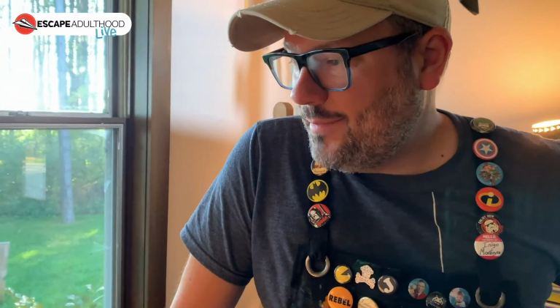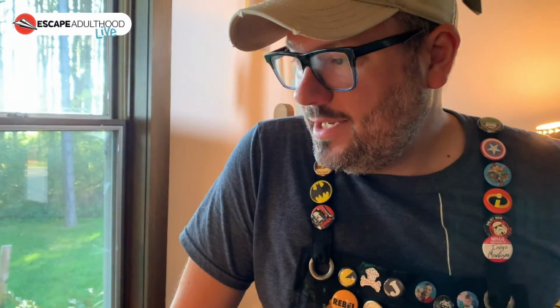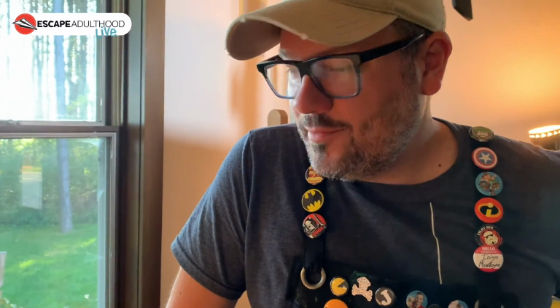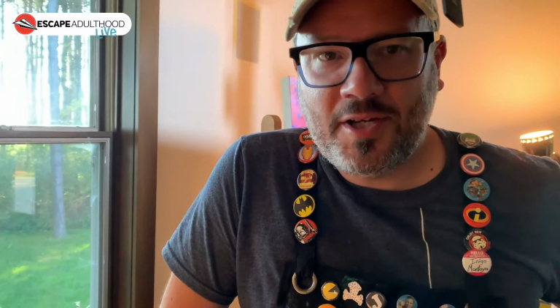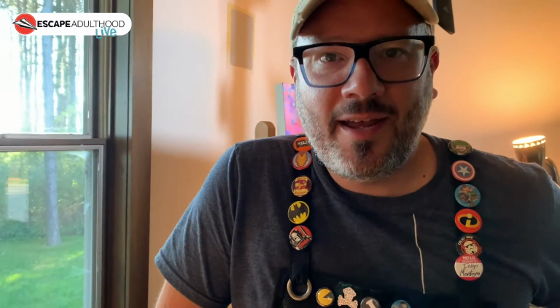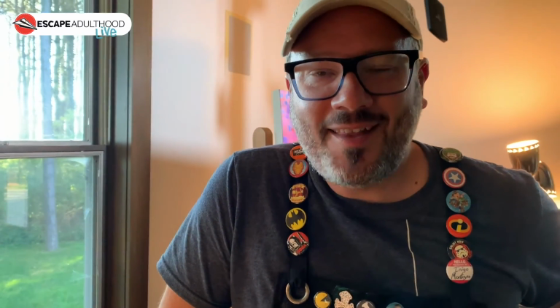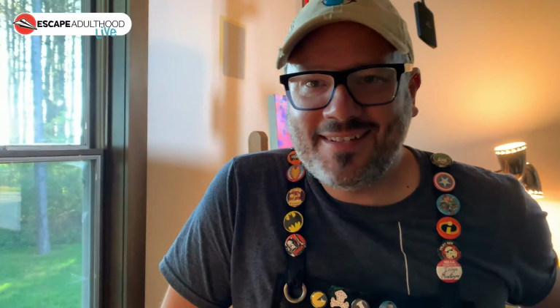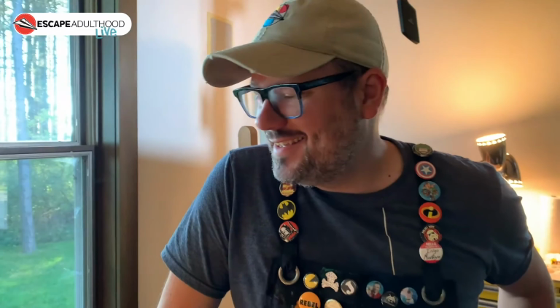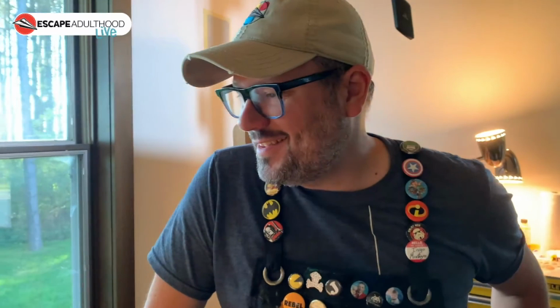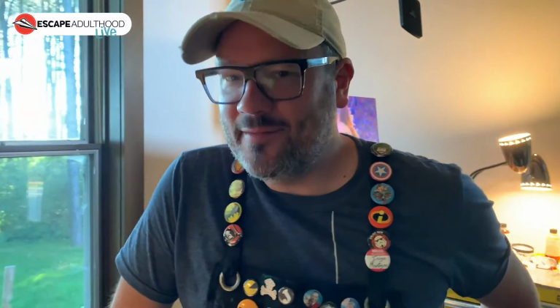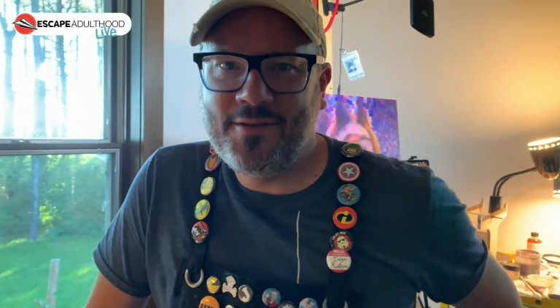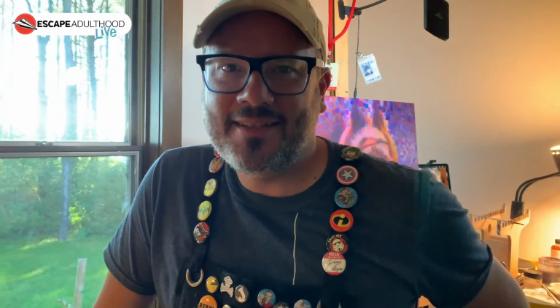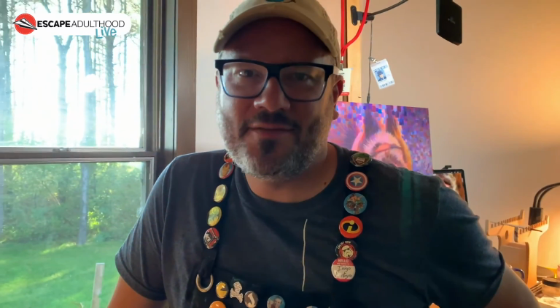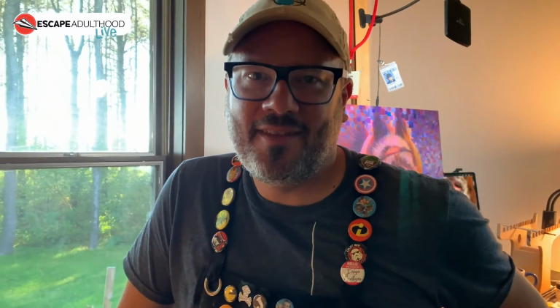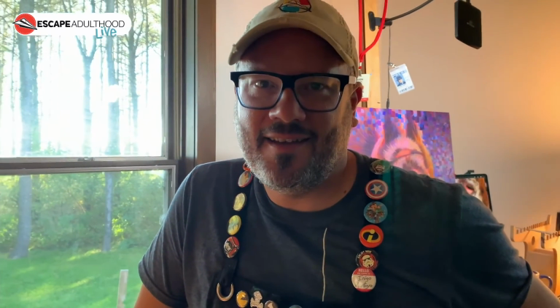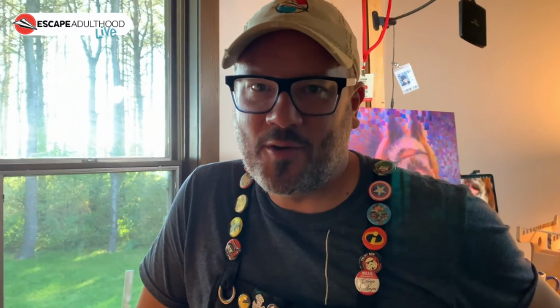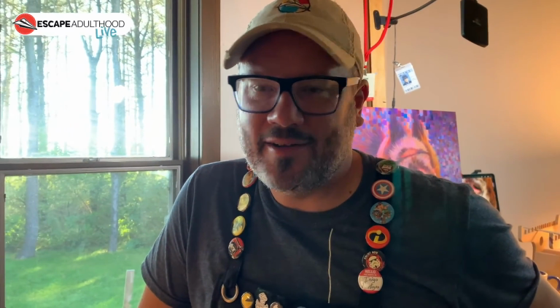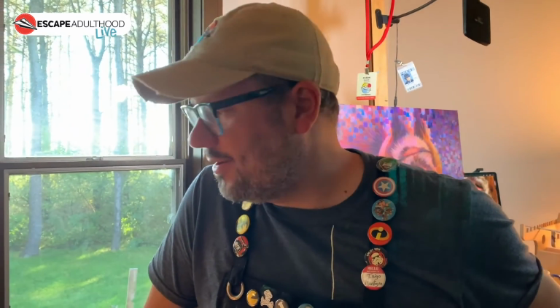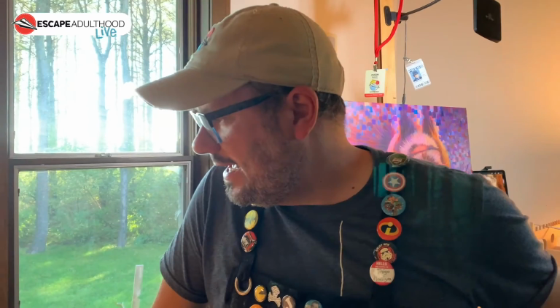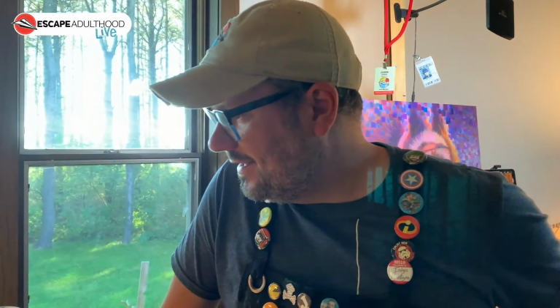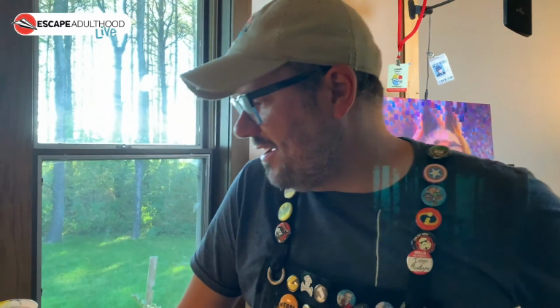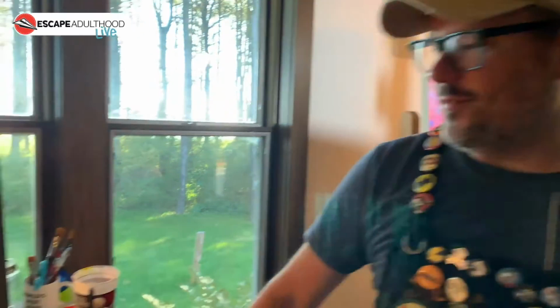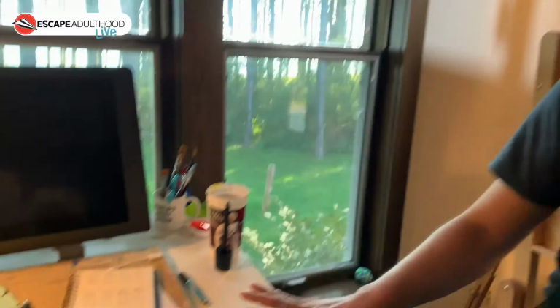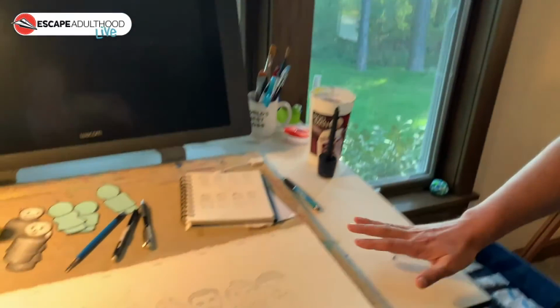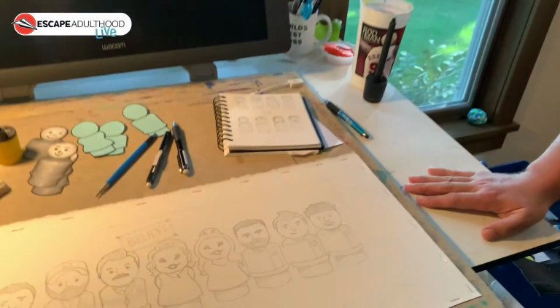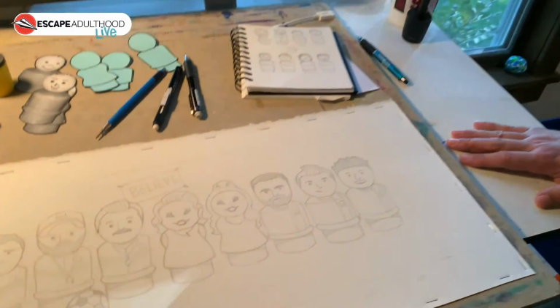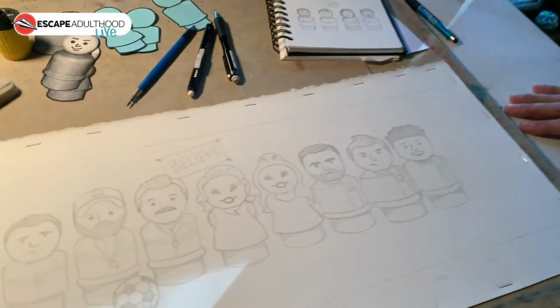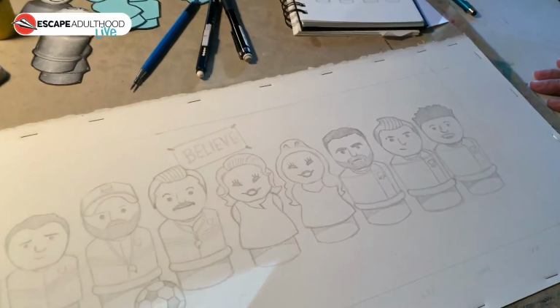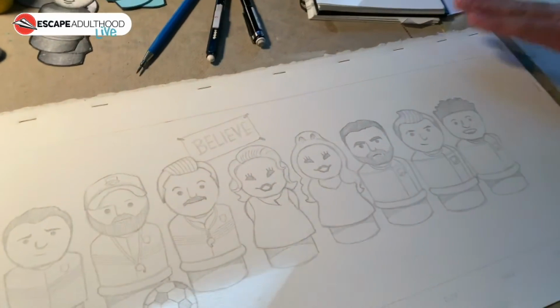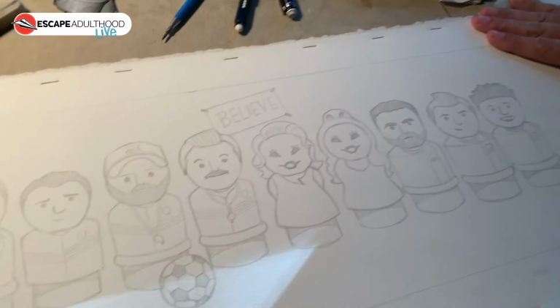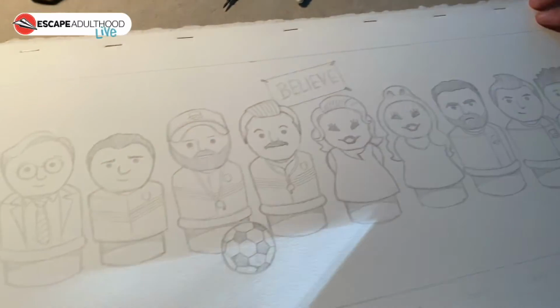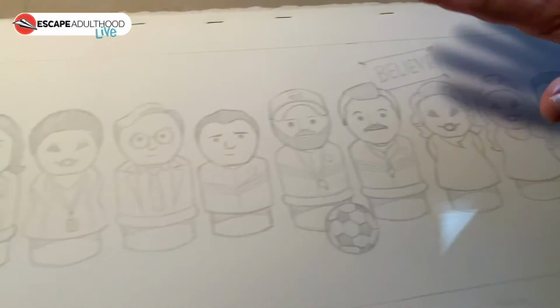It's an Emmy Award-winning show. Kim and I have been in love with it, and I thought it'd be fun to do a montage of some of the notable characters. This is done on watercolor paper.